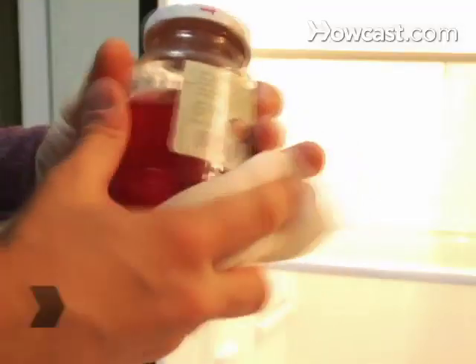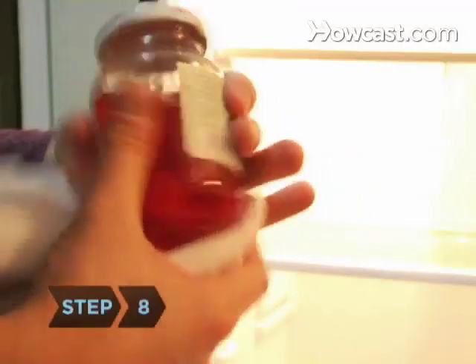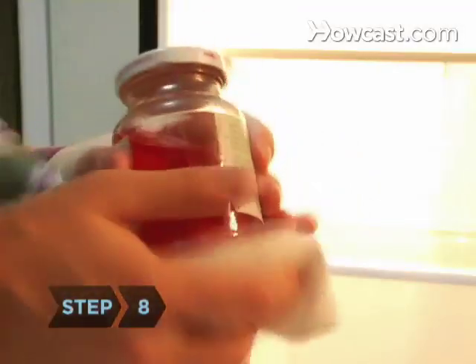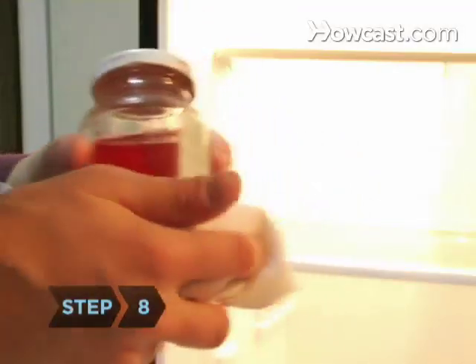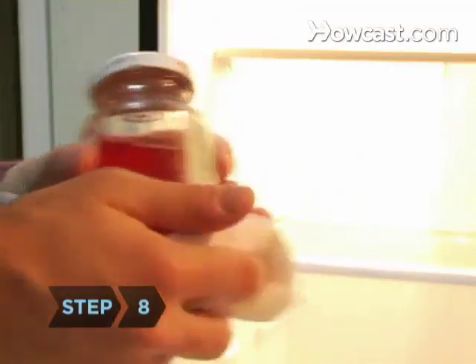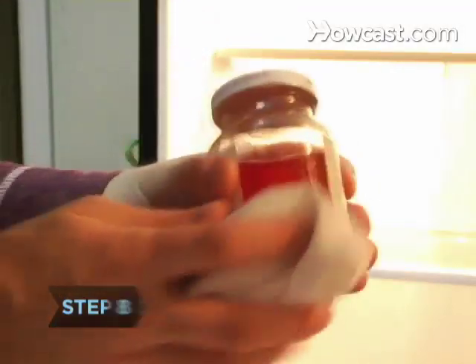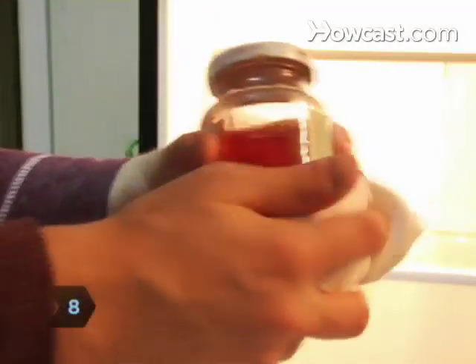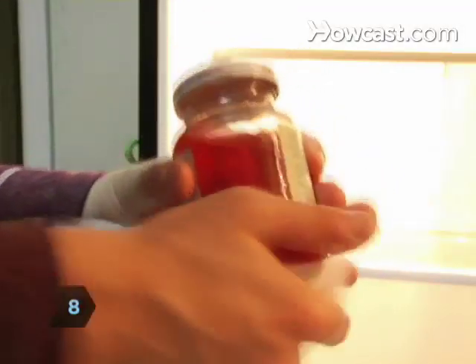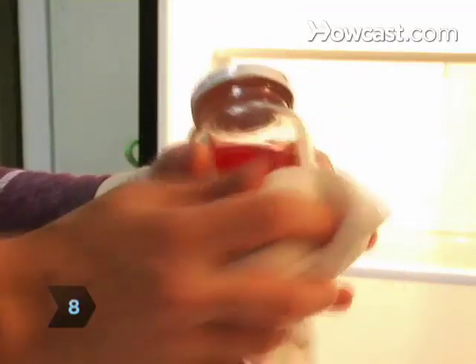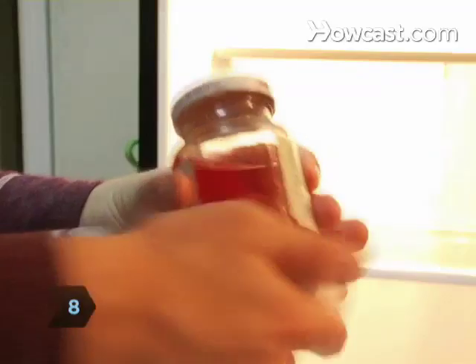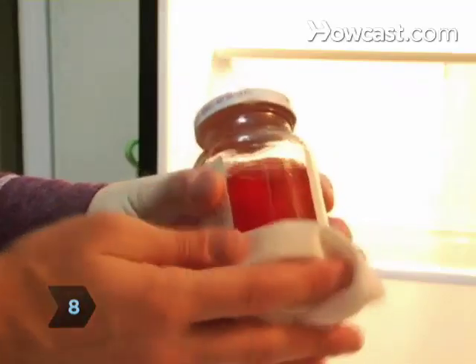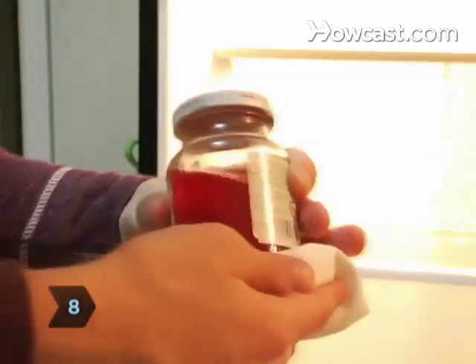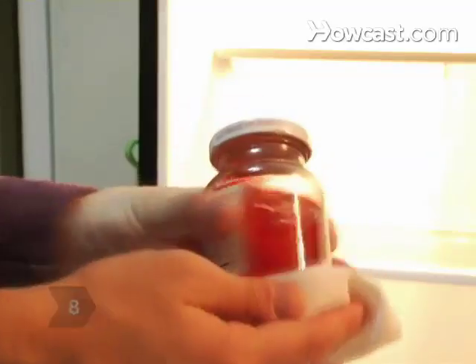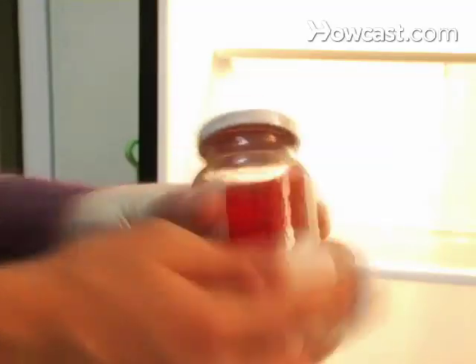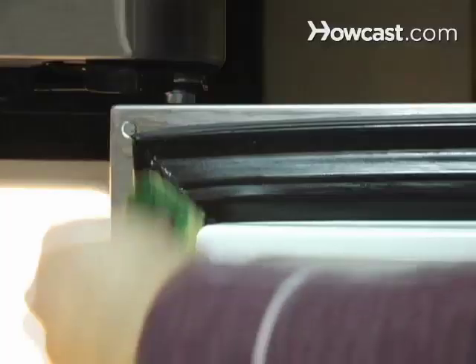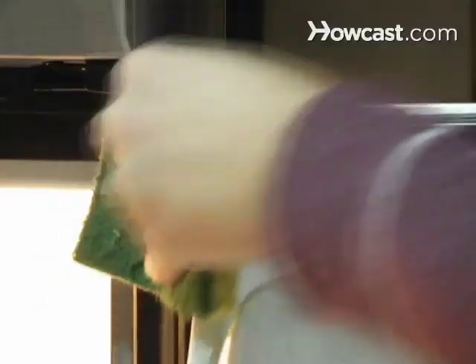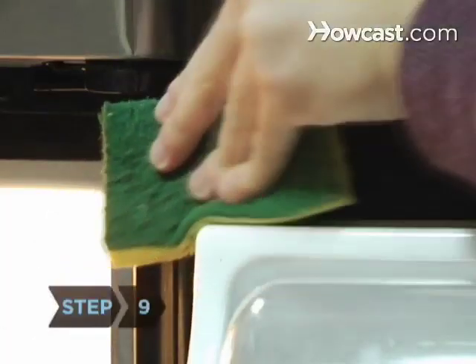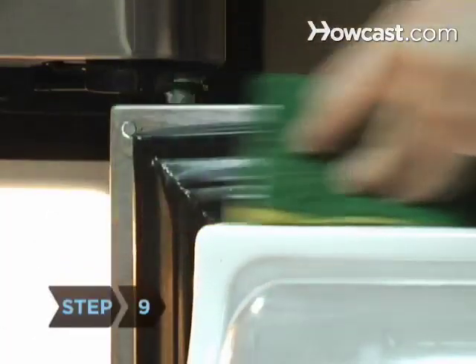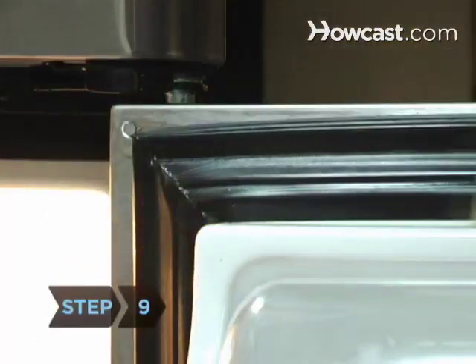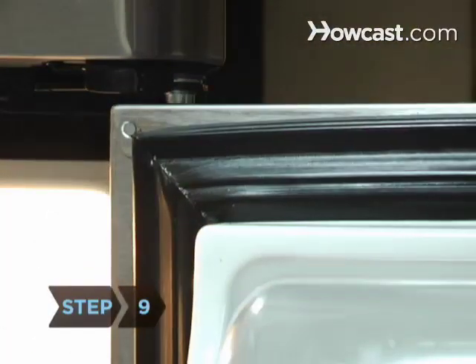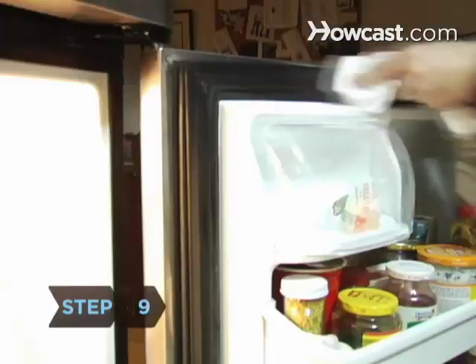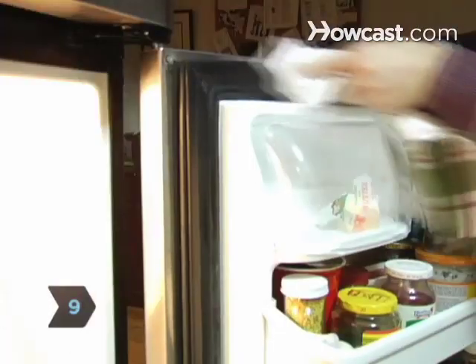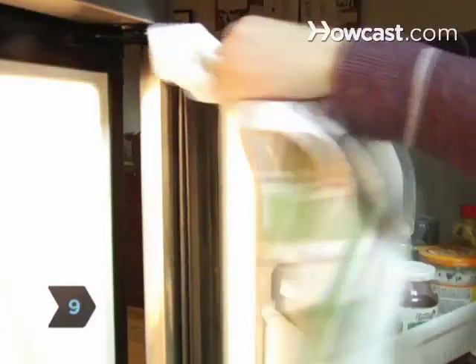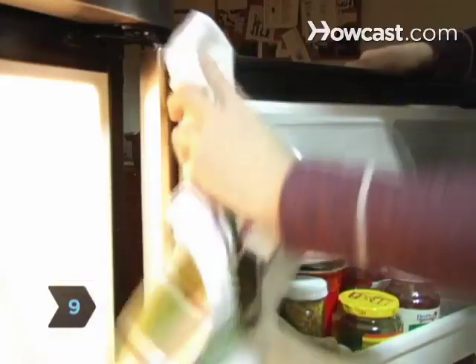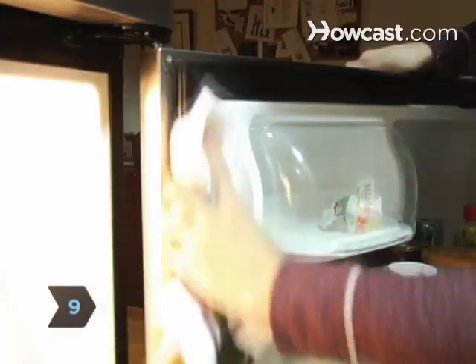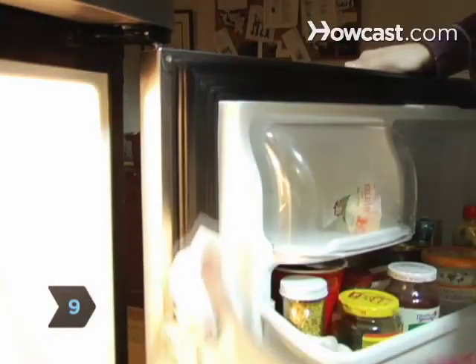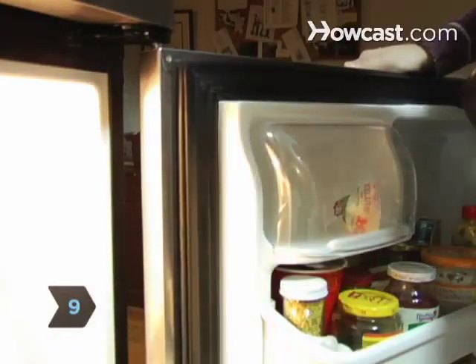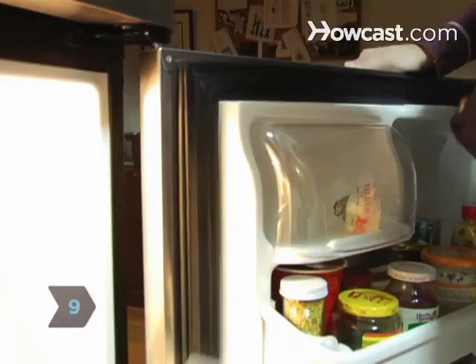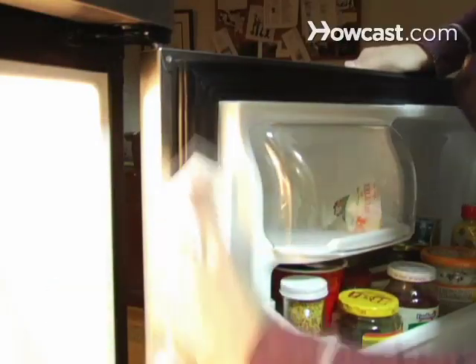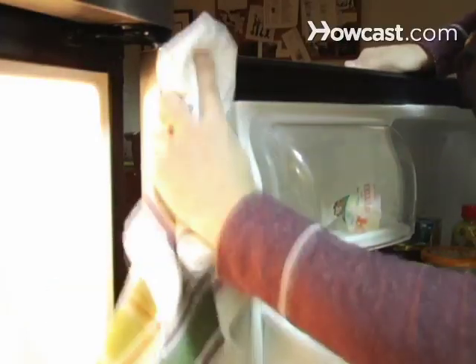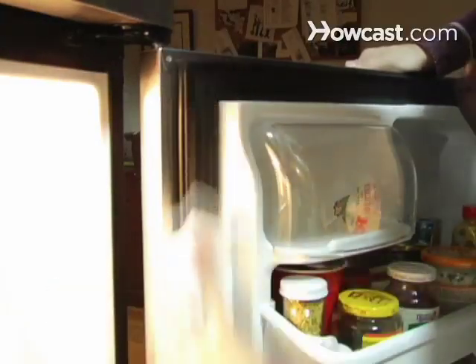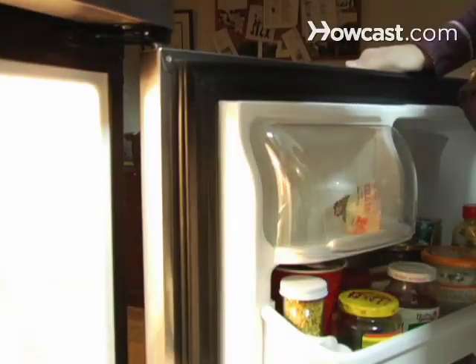Step 8. Wipe off any sticky food containers with a damp sponge. Dry them. Step 9. Wipe down and then dry the gasket, which is the rubbery band around the door that seals the cold inside.